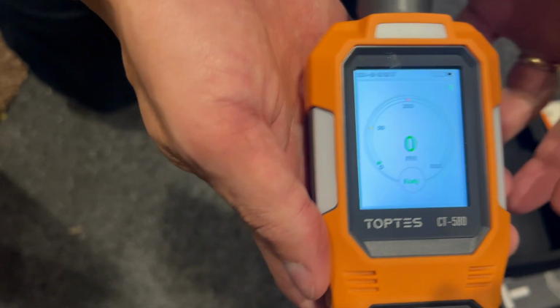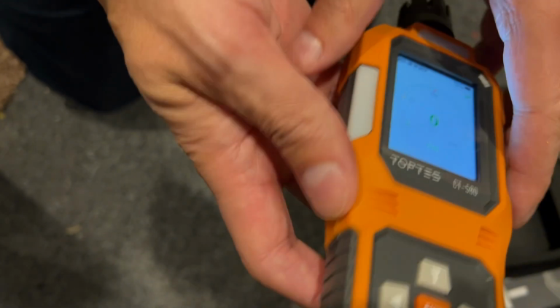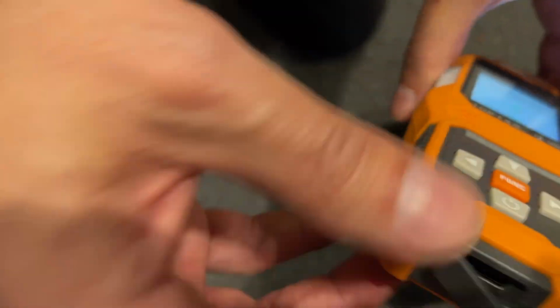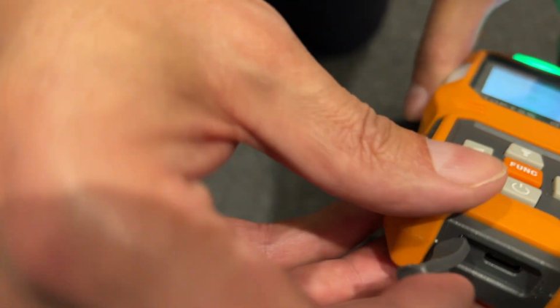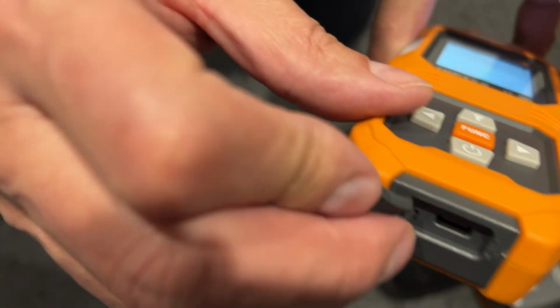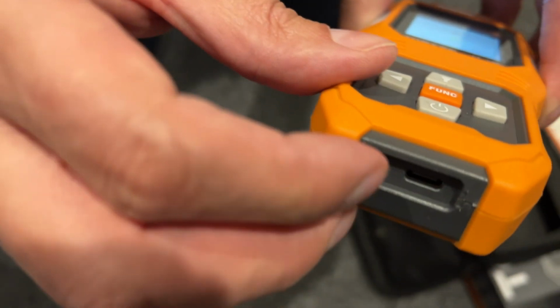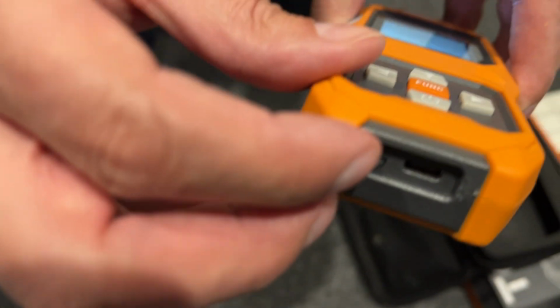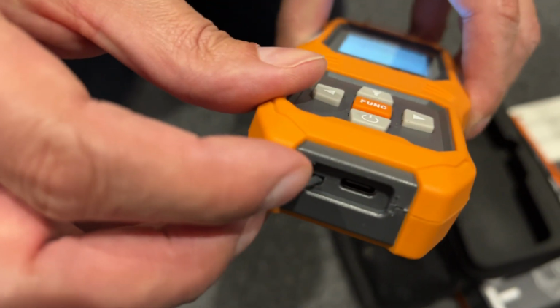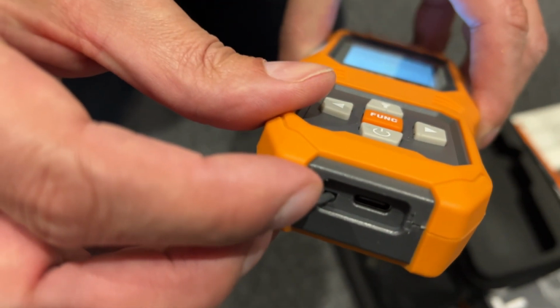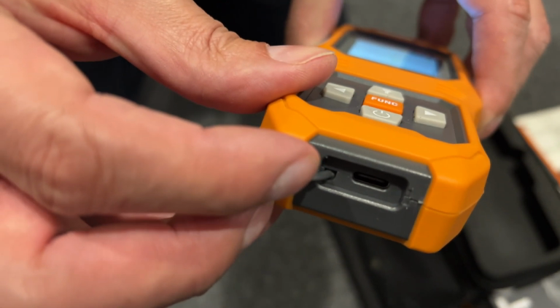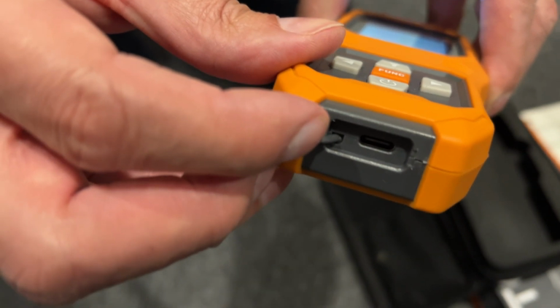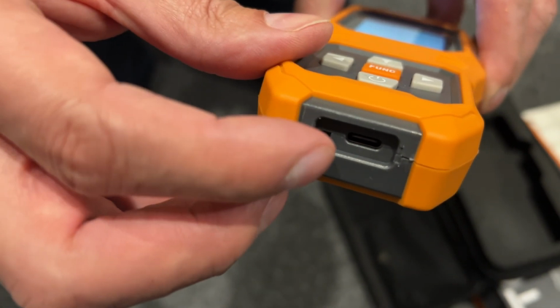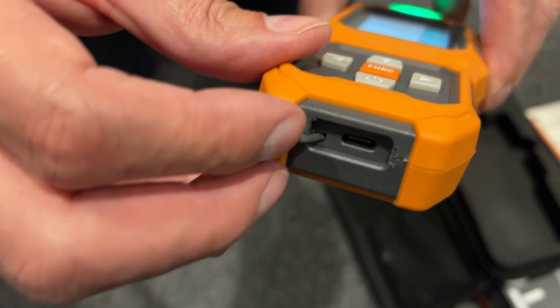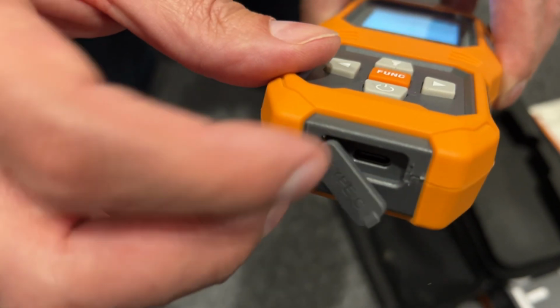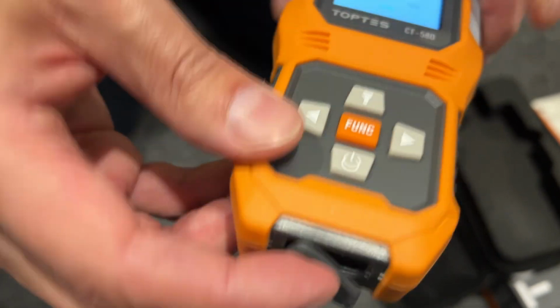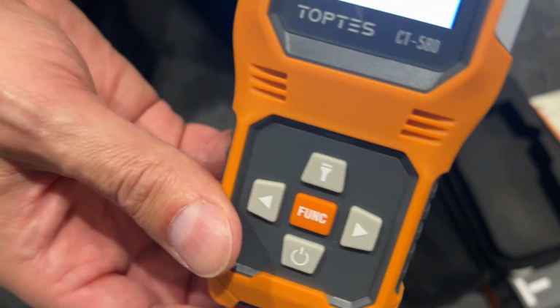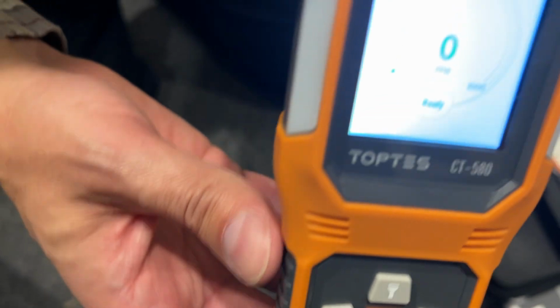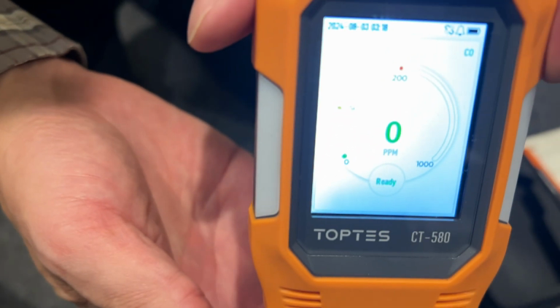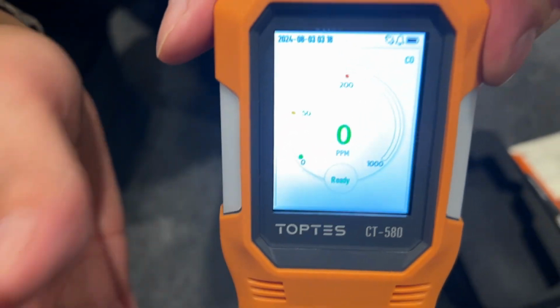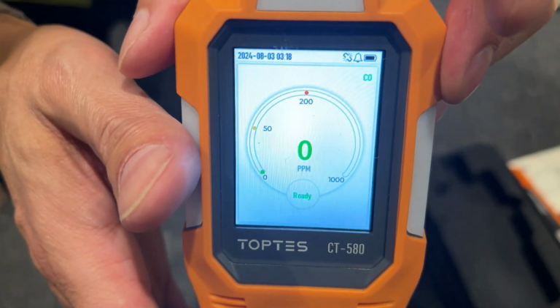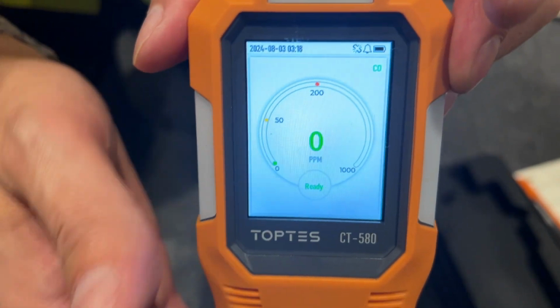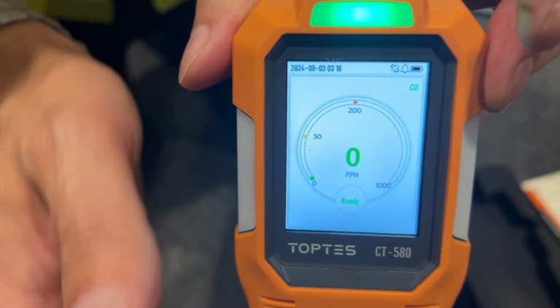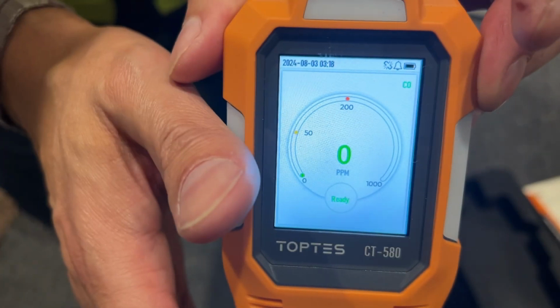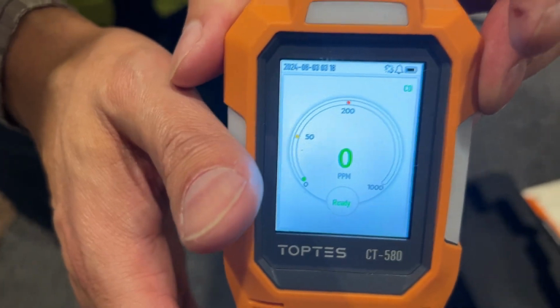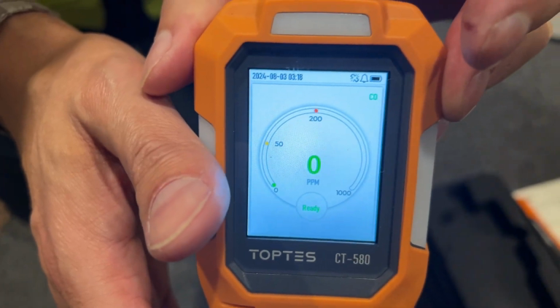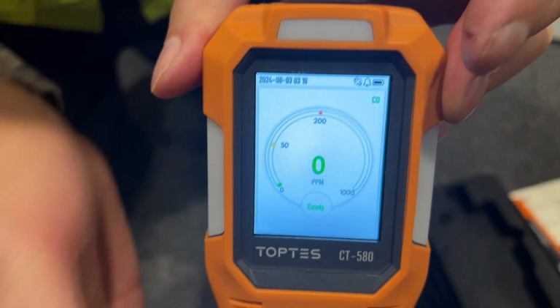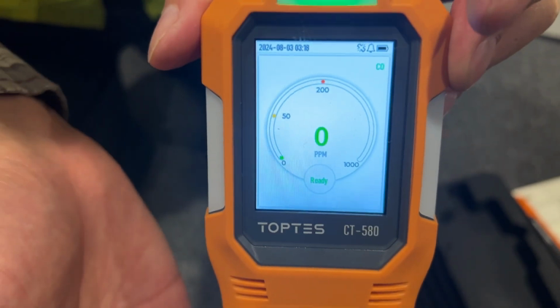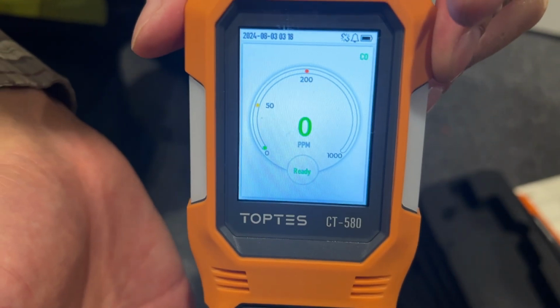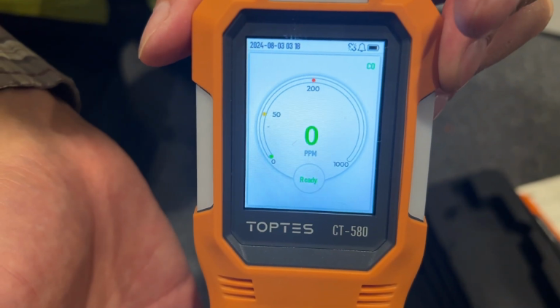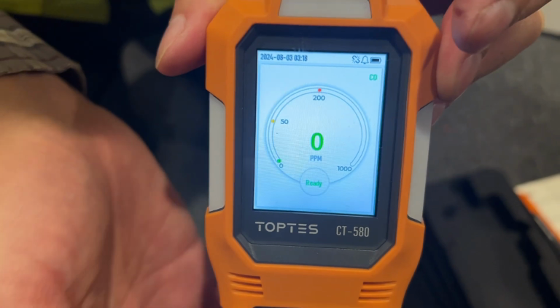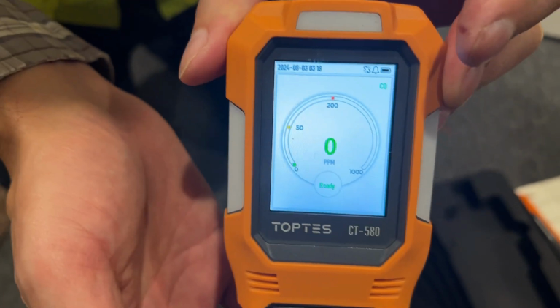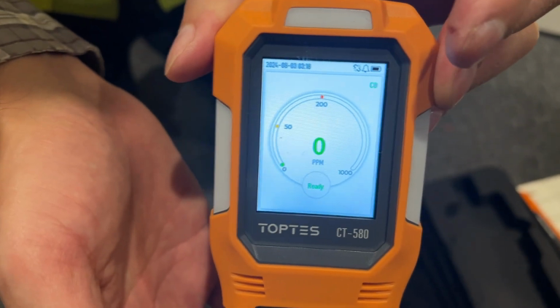It also has a USB-C port, which you'll use for data connection and to recharge — no batteries required, it just recharges. You can also keep it plugged in if you want long-term monitoring.